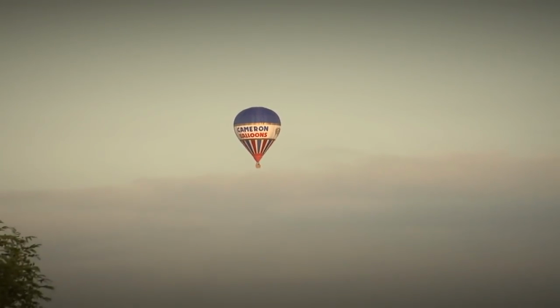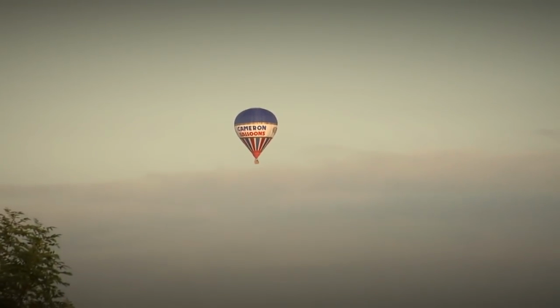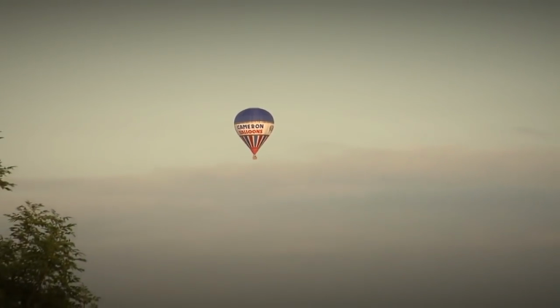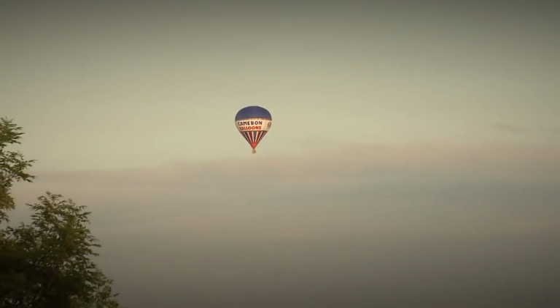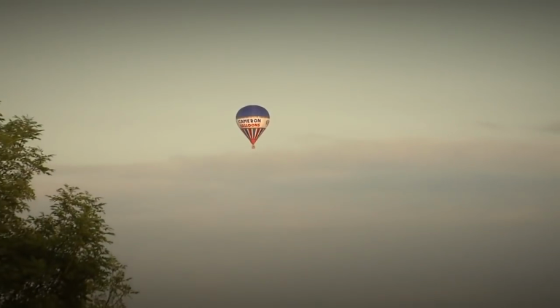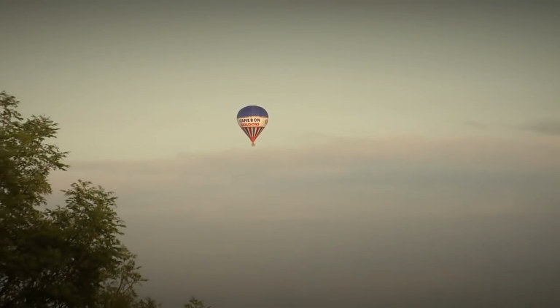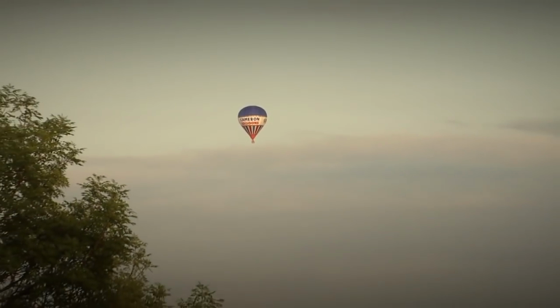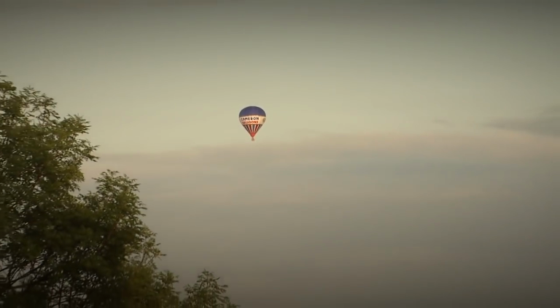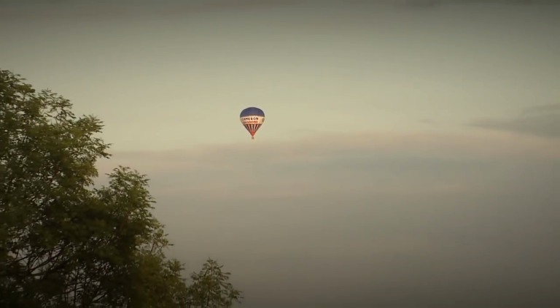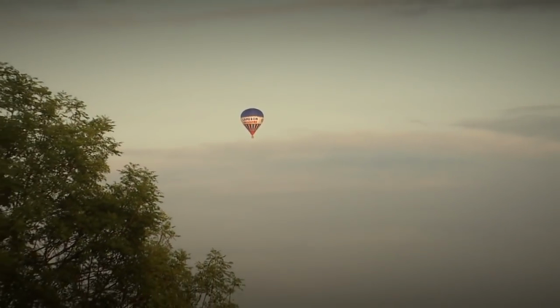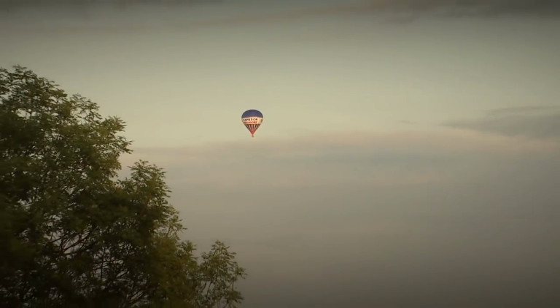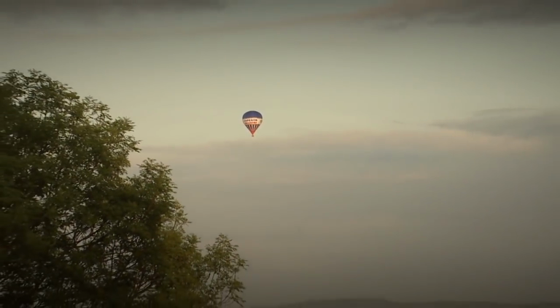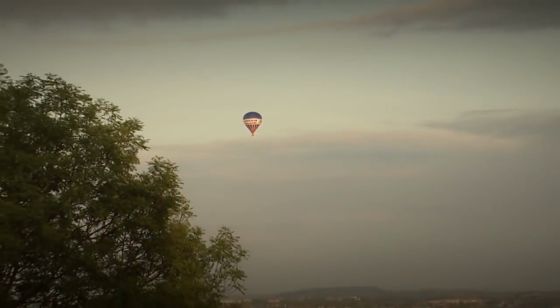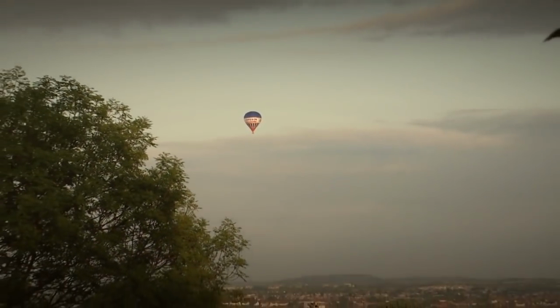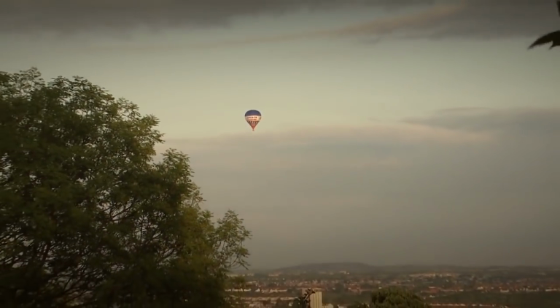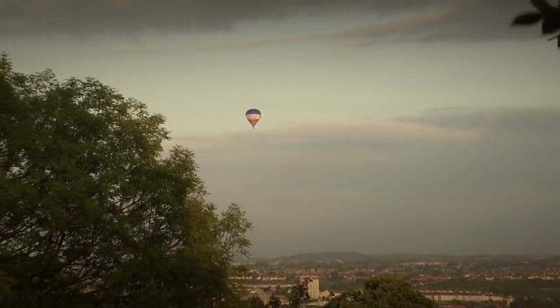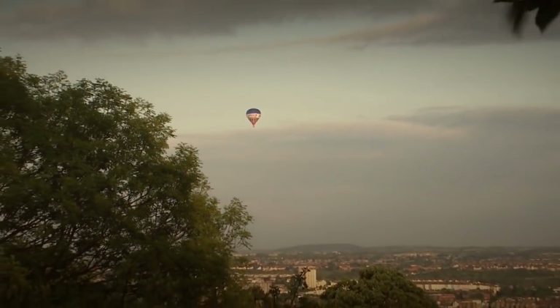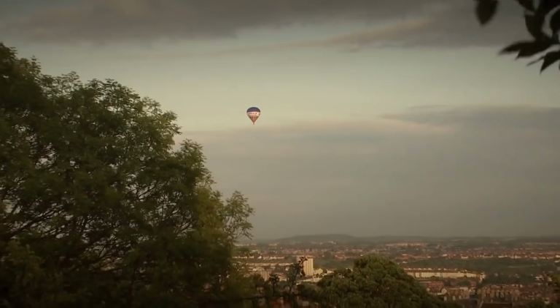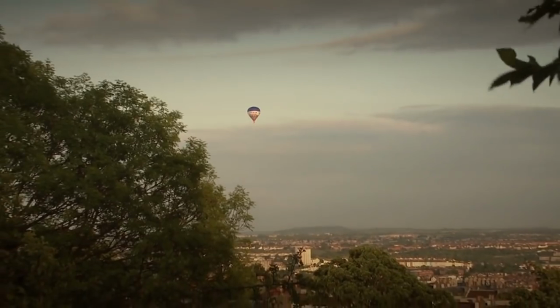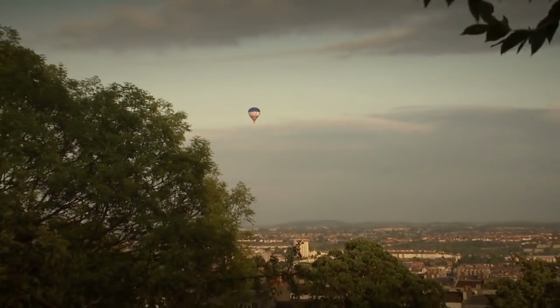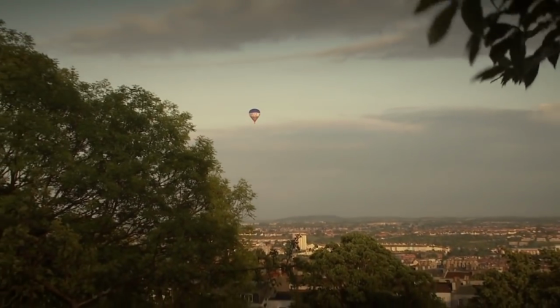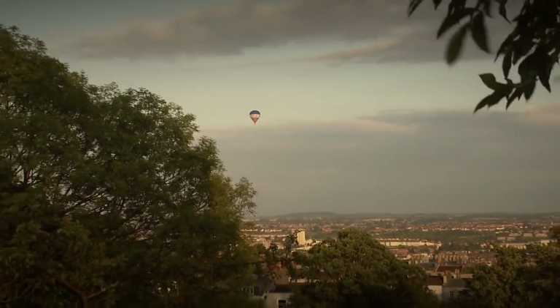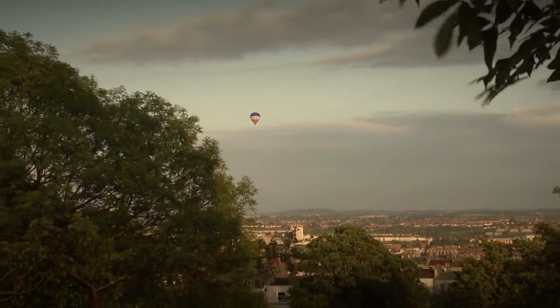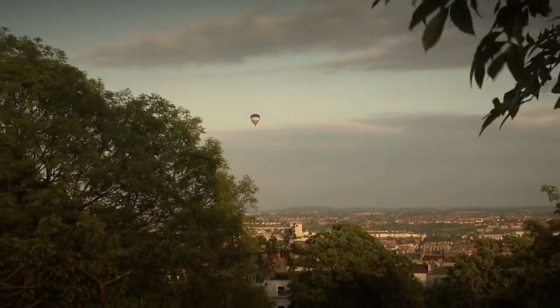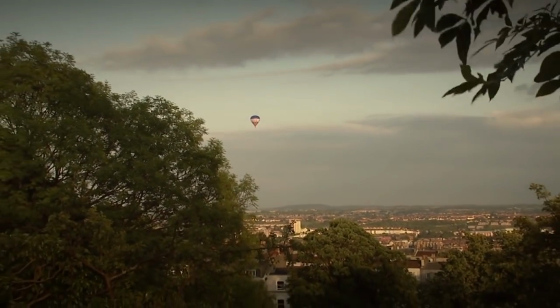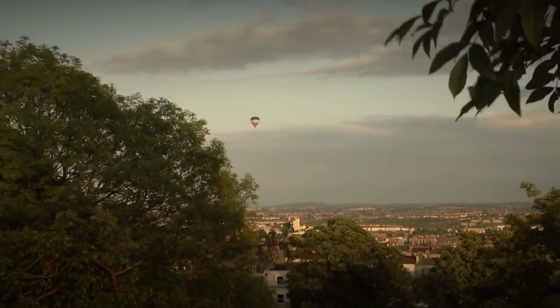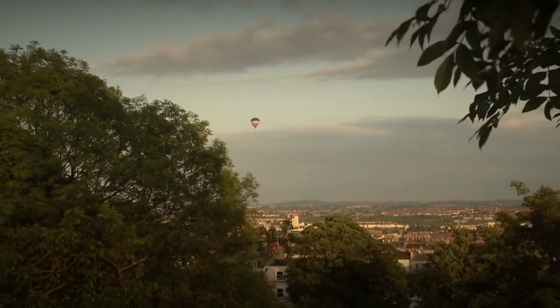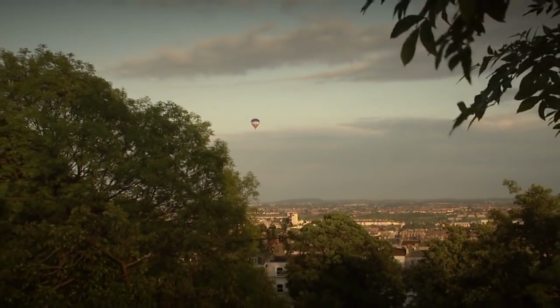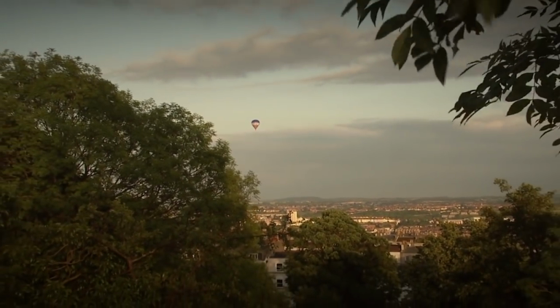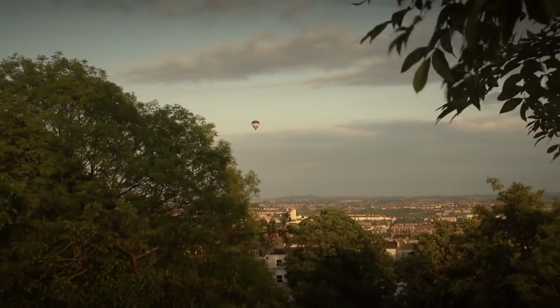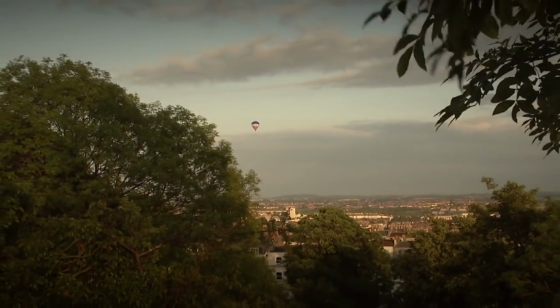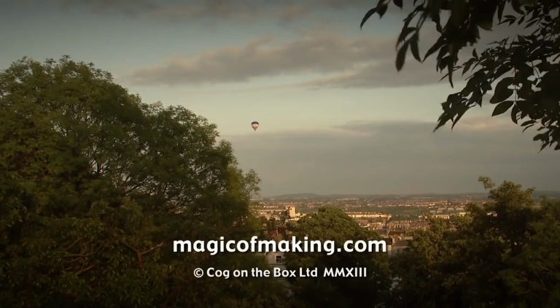Or, as the first balloonists, the Montgolfier brothers of France, would have said — Bon voyage!